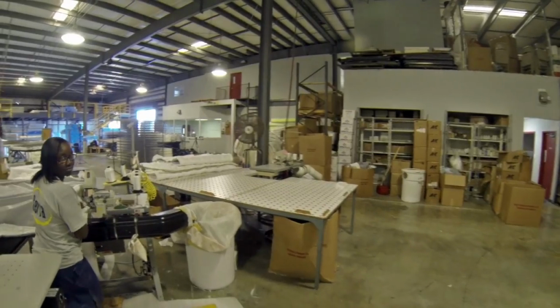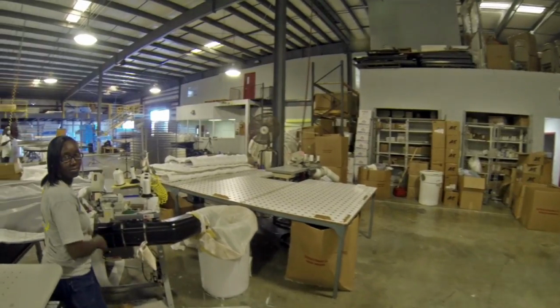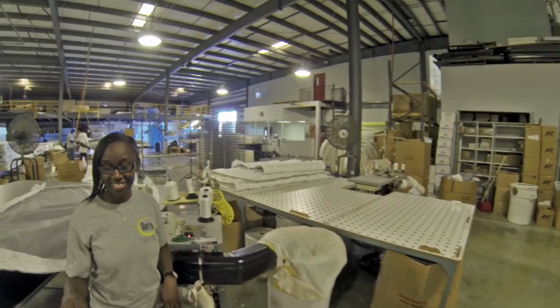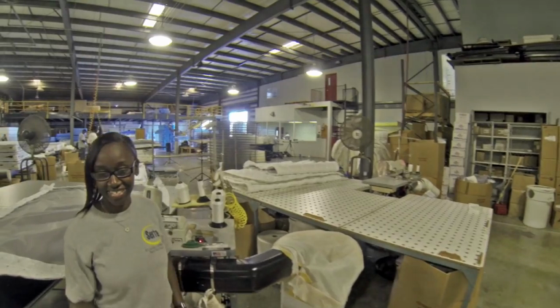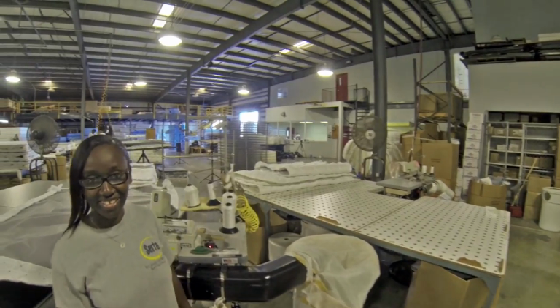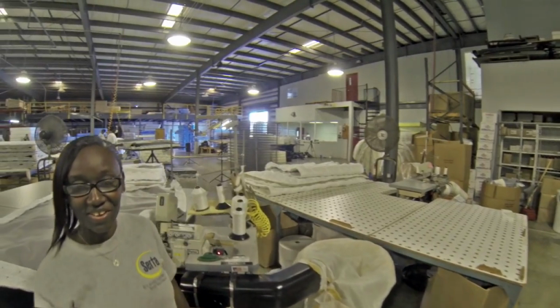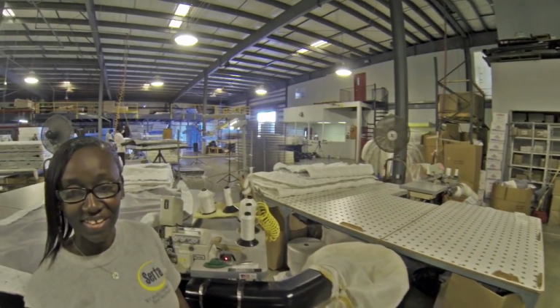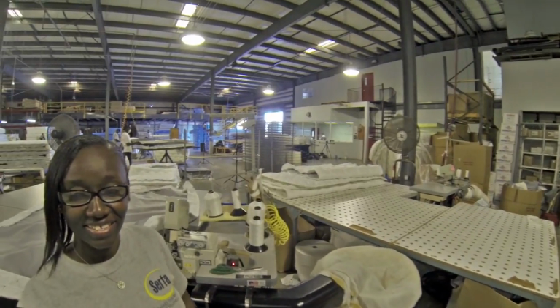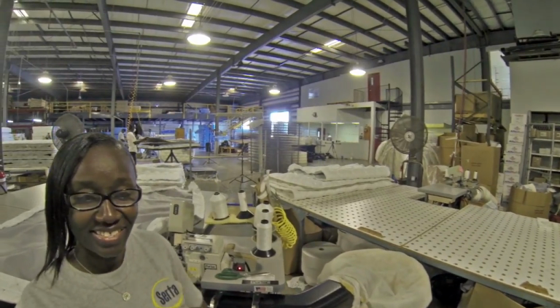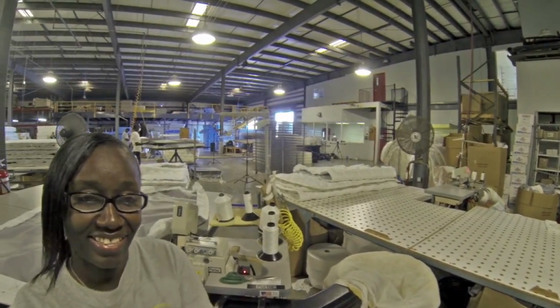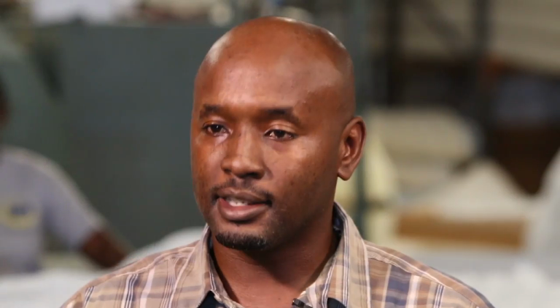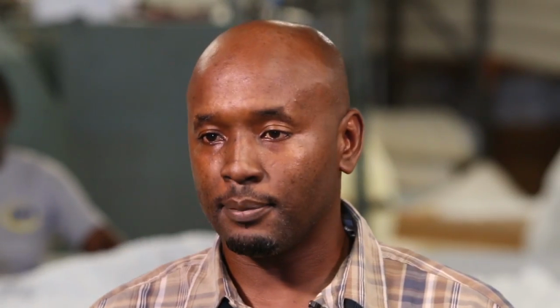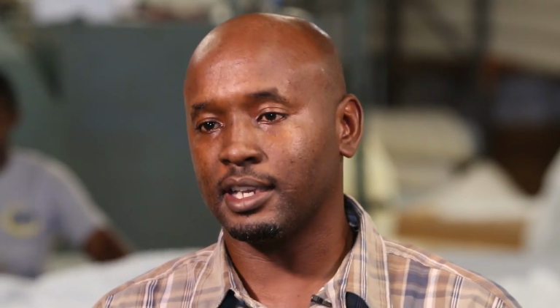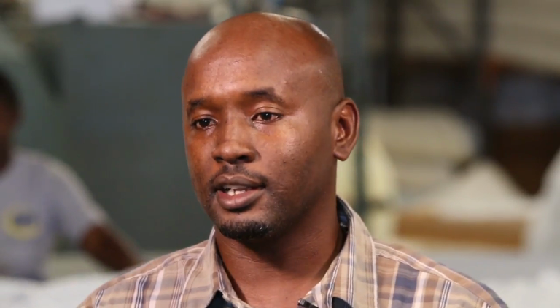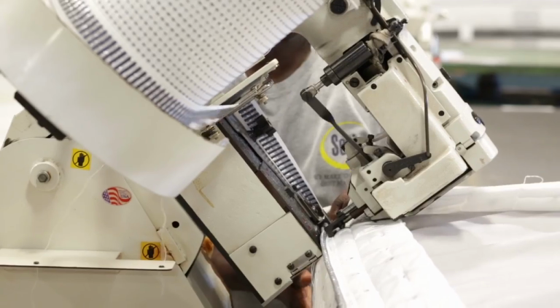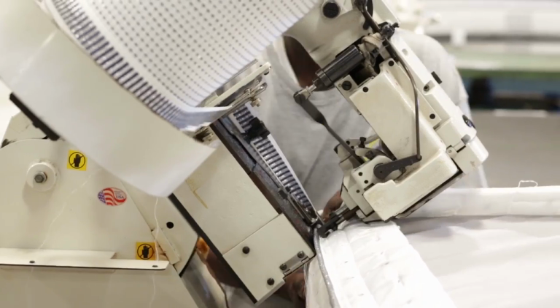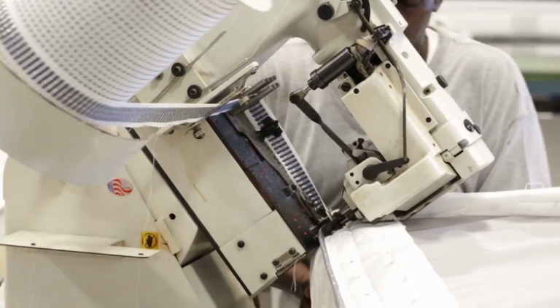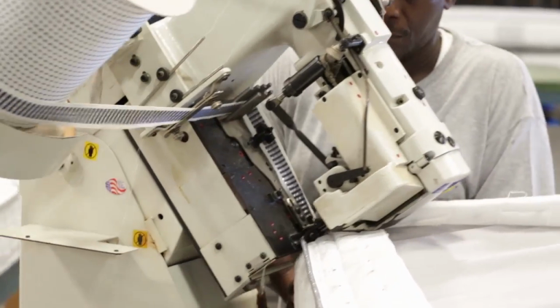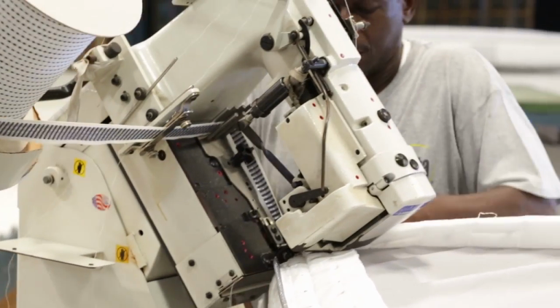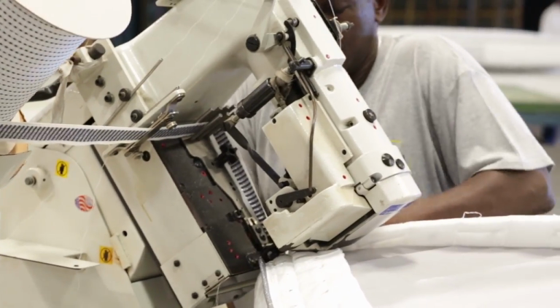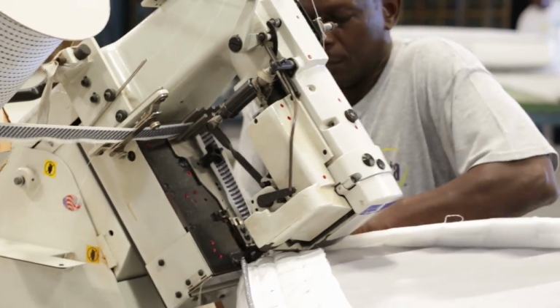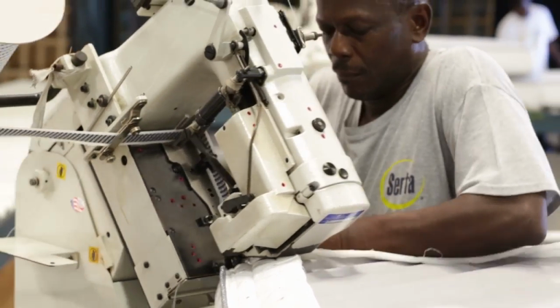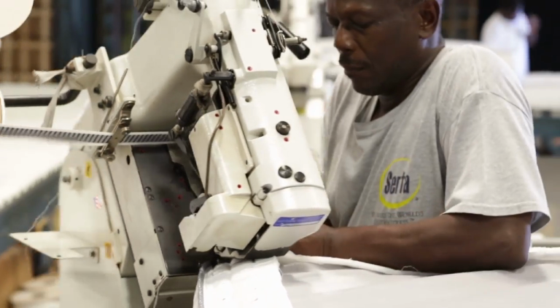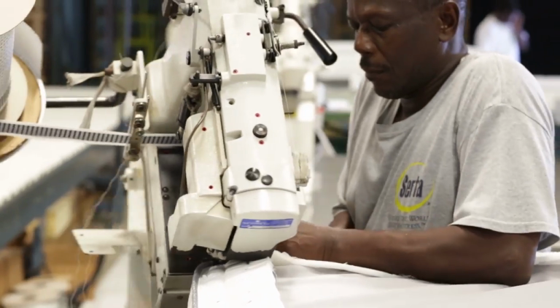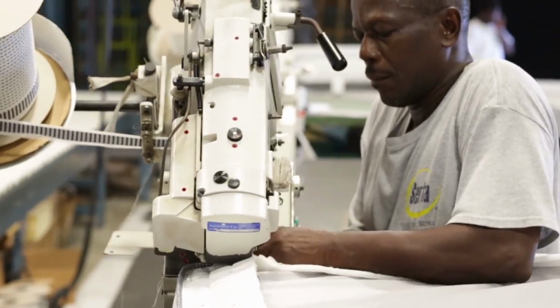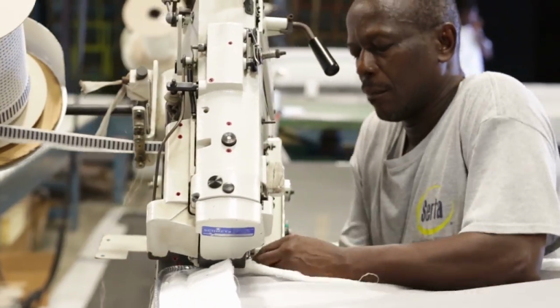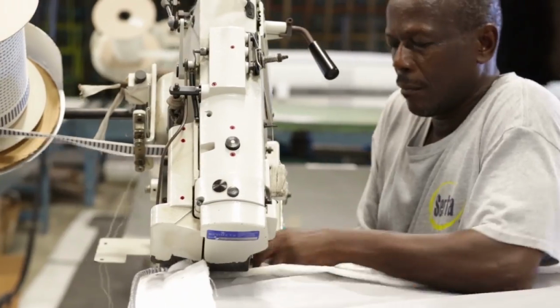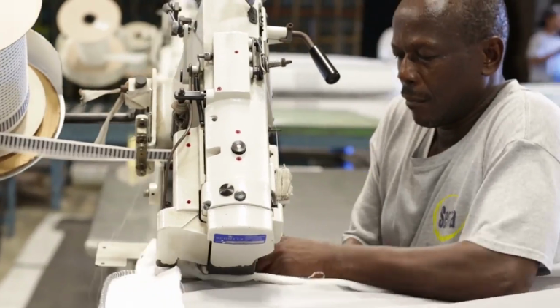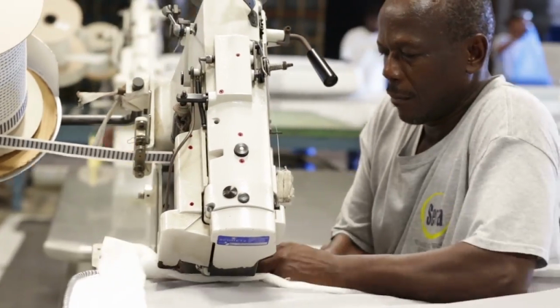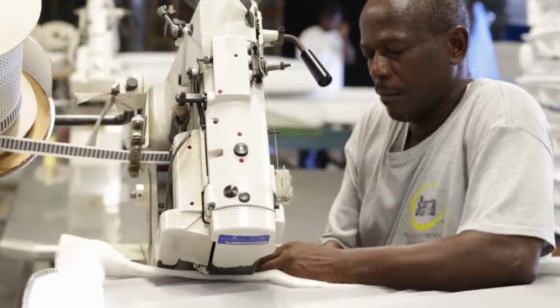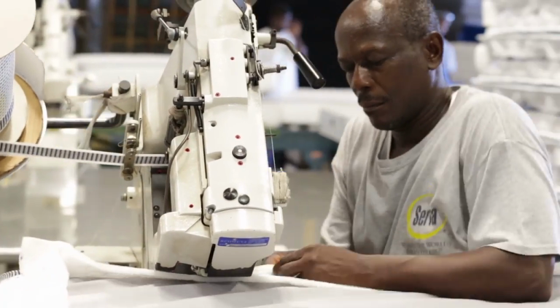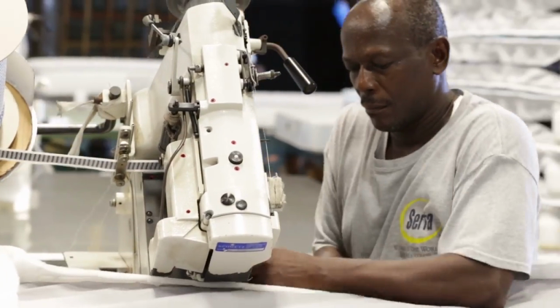From there, it goes to the third stage, which is the taping section. This is where the actual mattress is now closed and it is presented as a finished product.